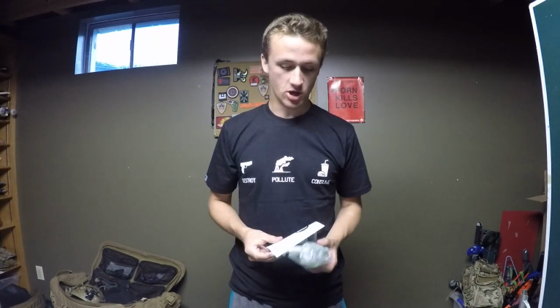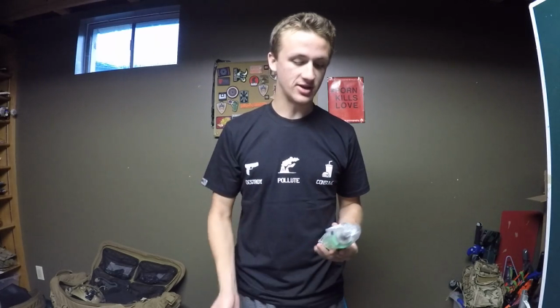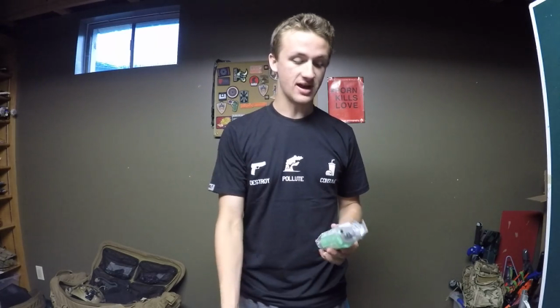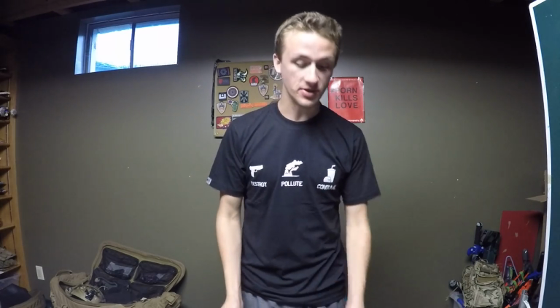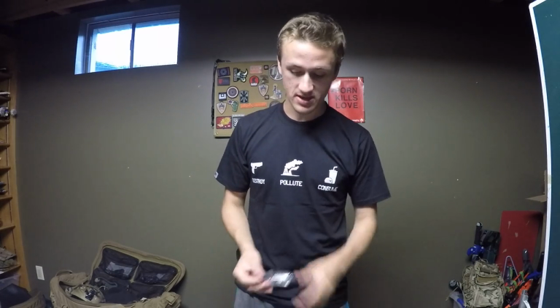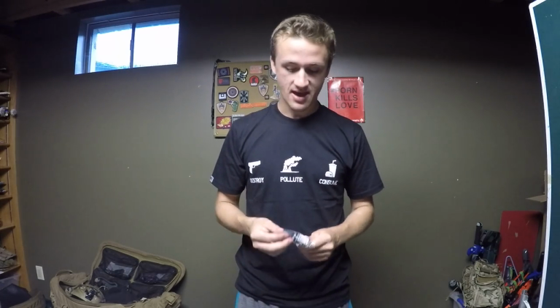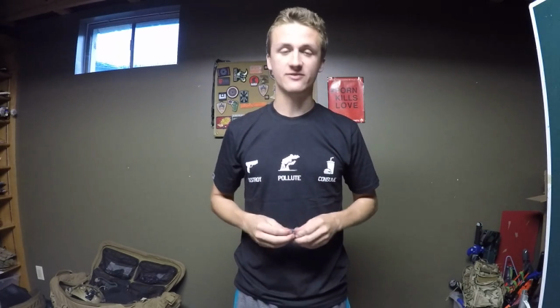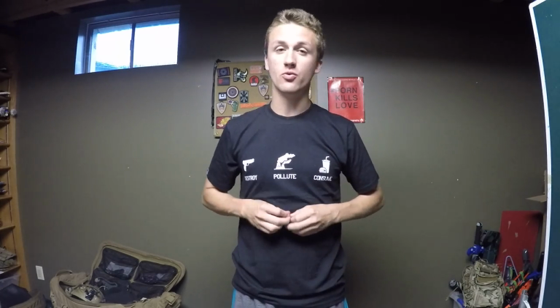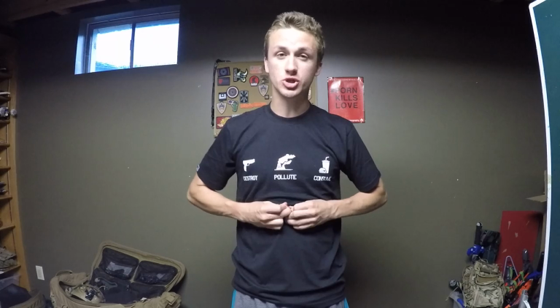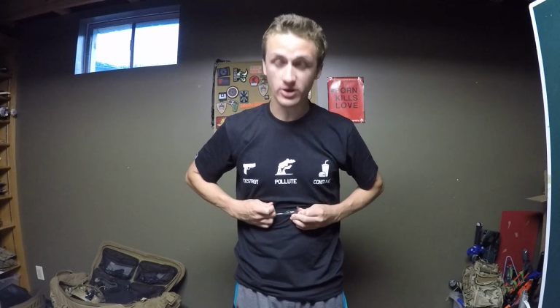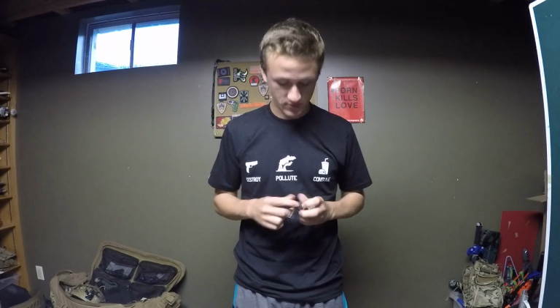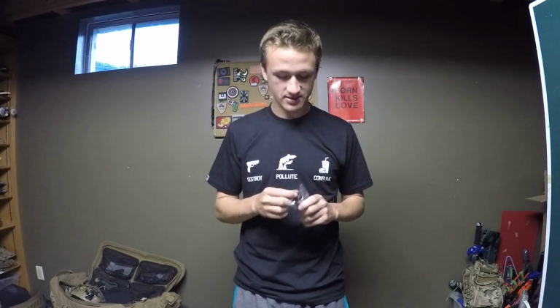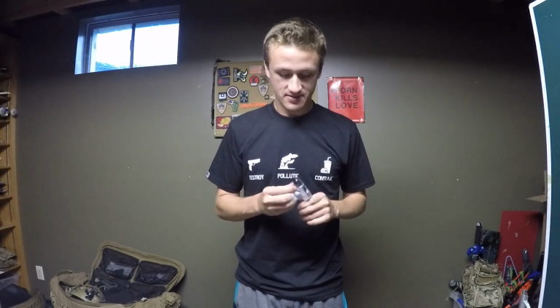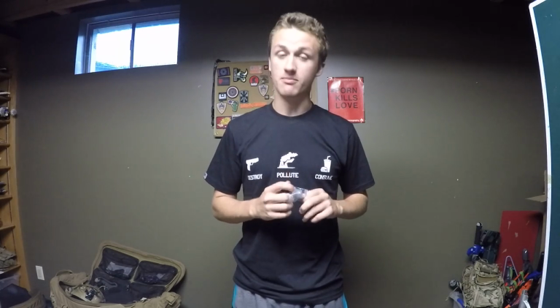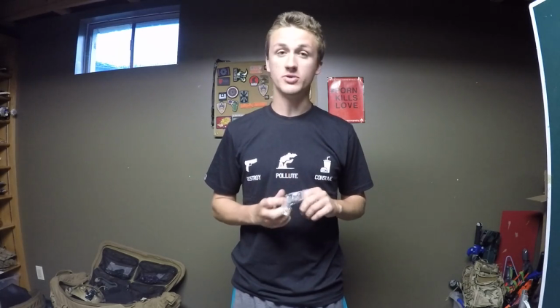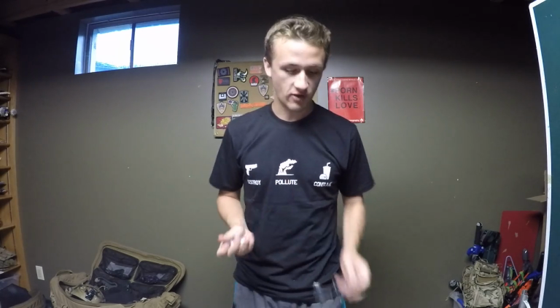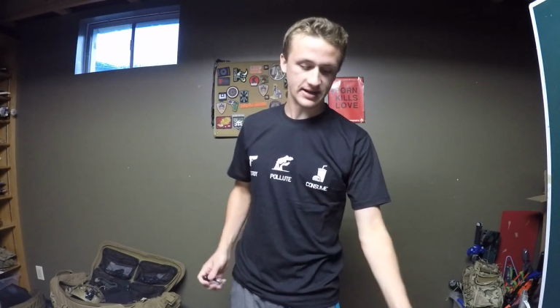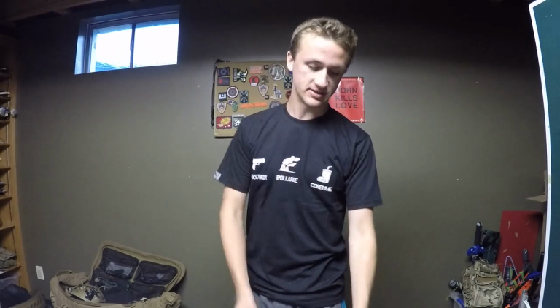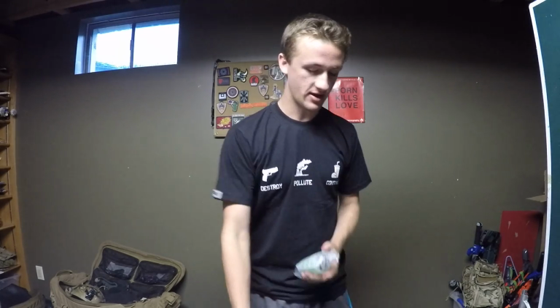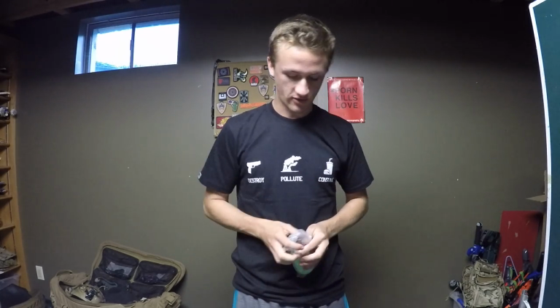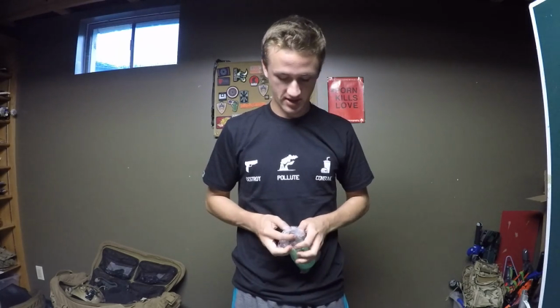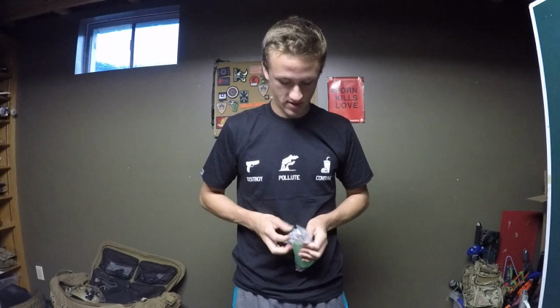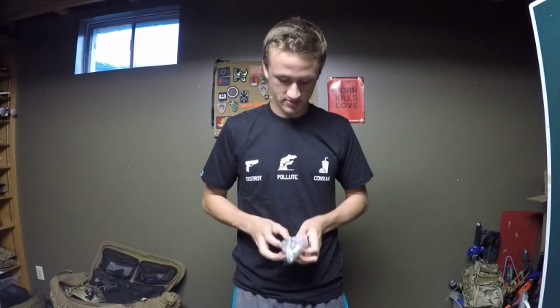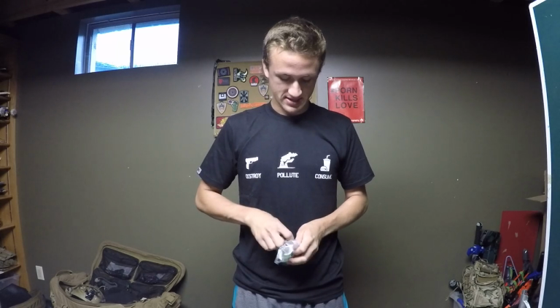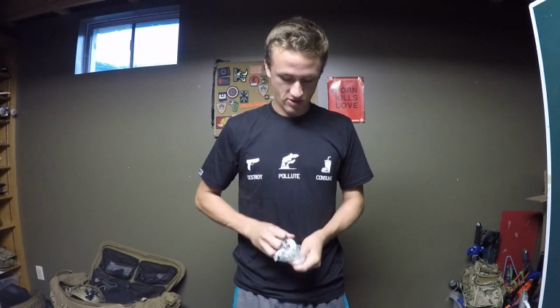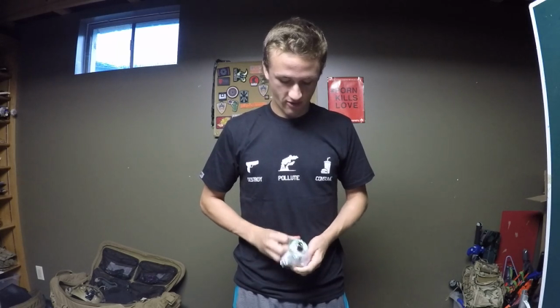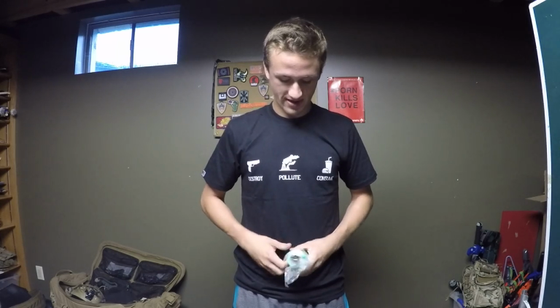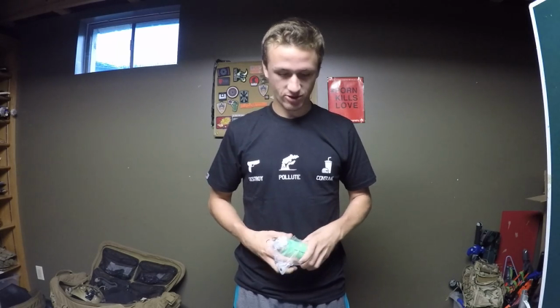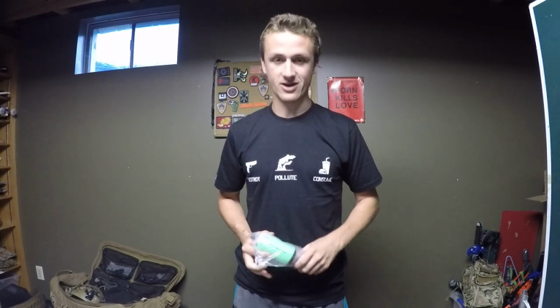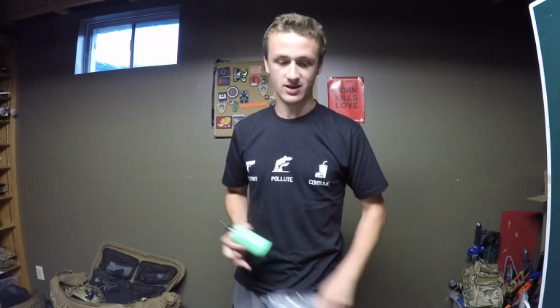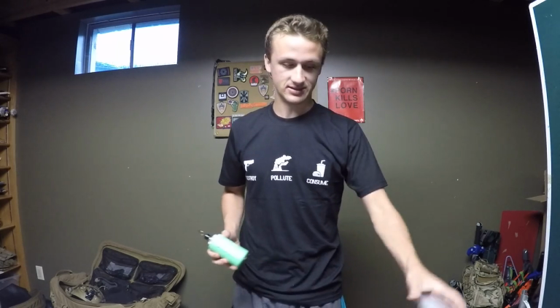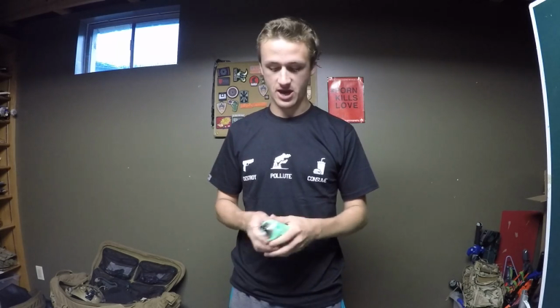Also an announcement — I am going to be at Fallen Warriors Traitor Days weekend tomorrow, which is Friday, as well as Saturday. So if you guys want to hang out with me or see me or whatever, I'll be there with Little Bear as well as Z-Shot.